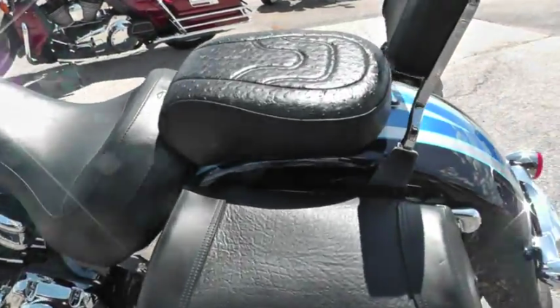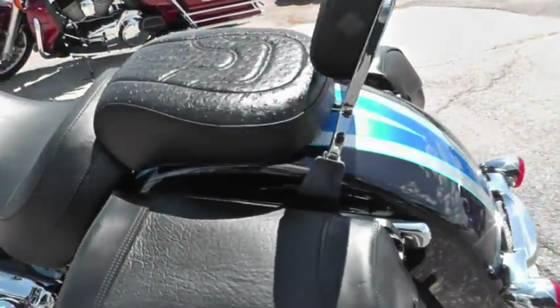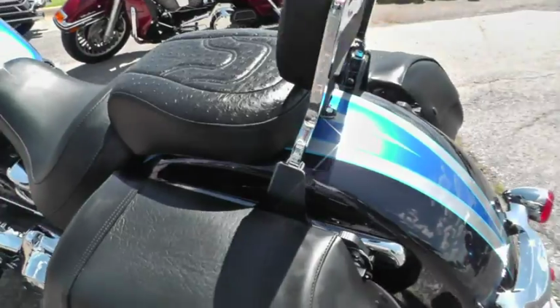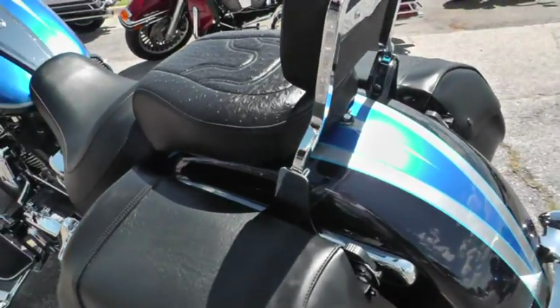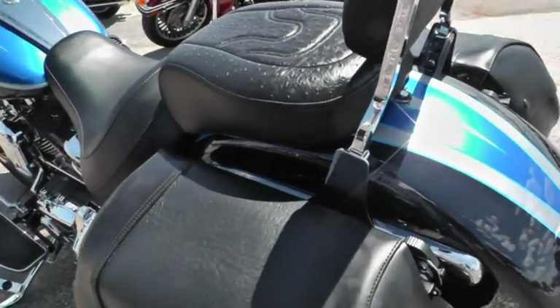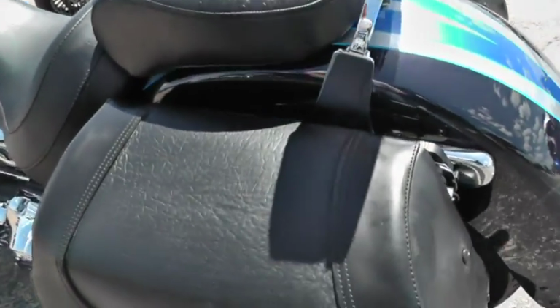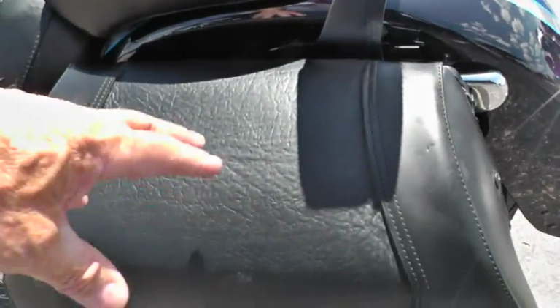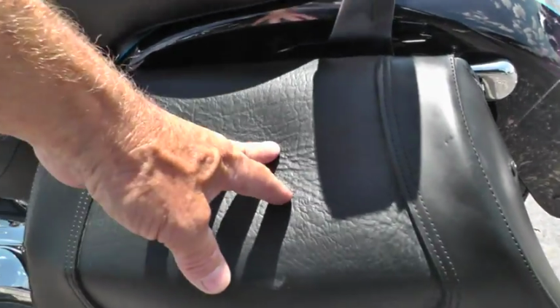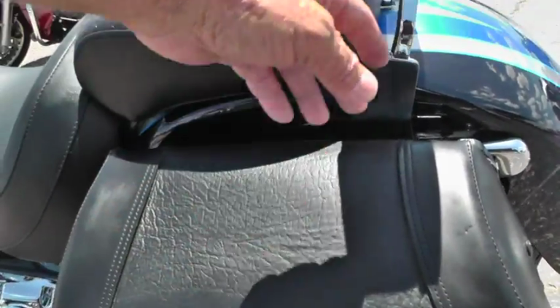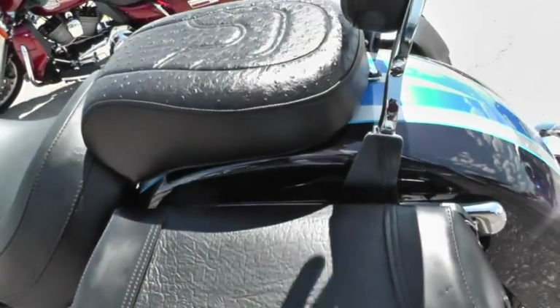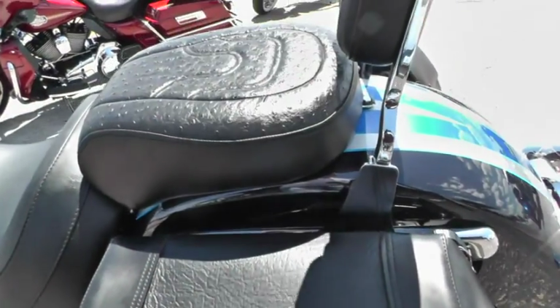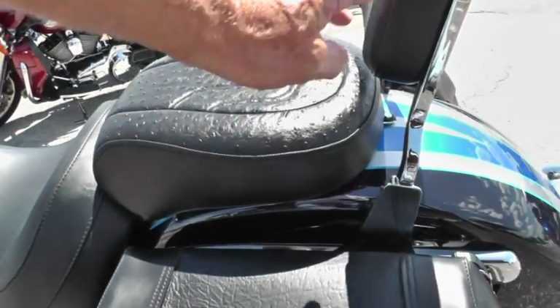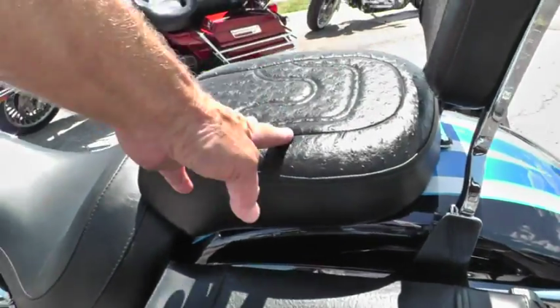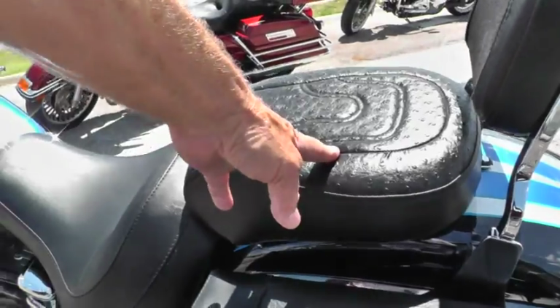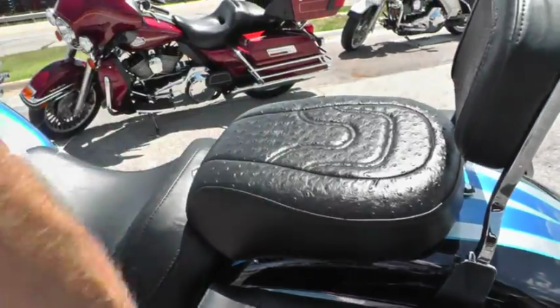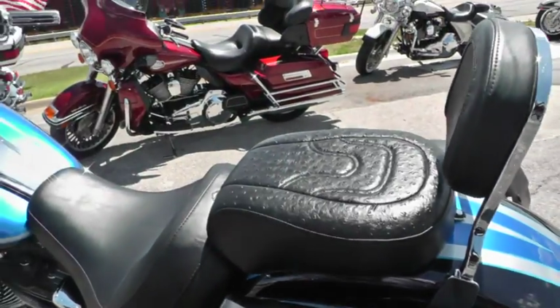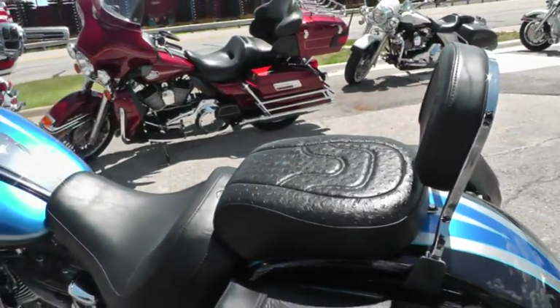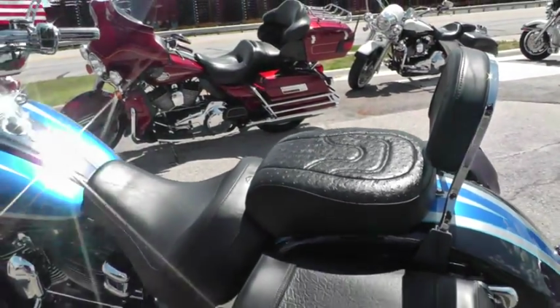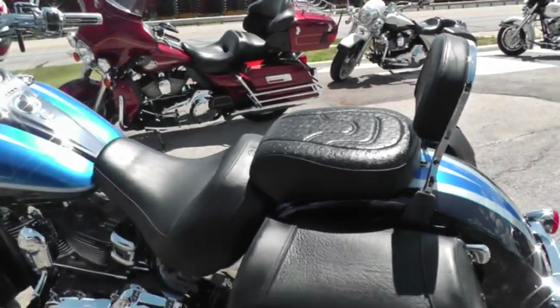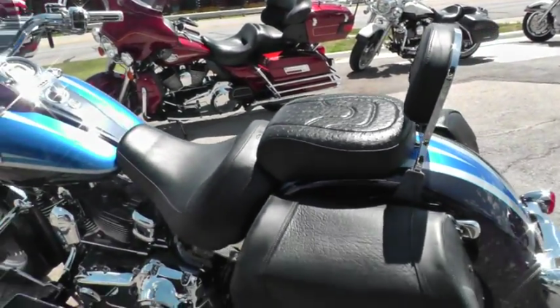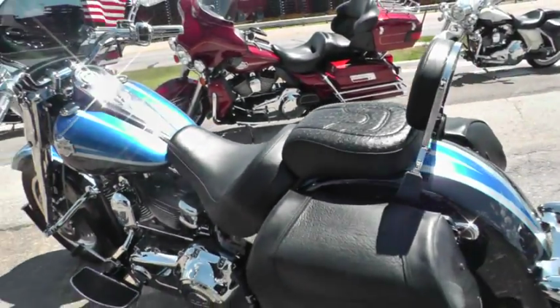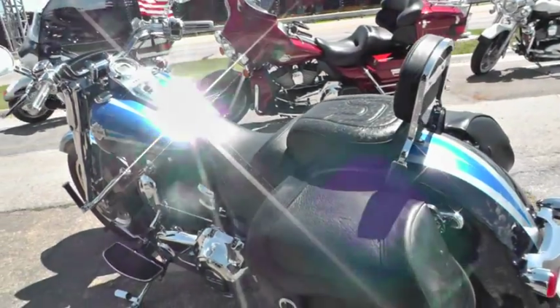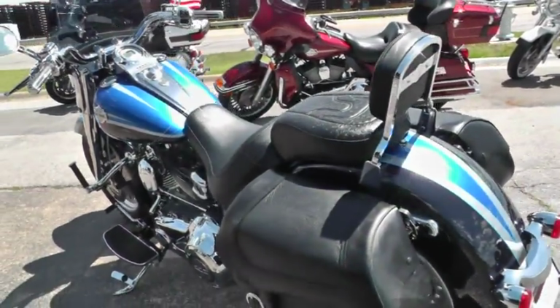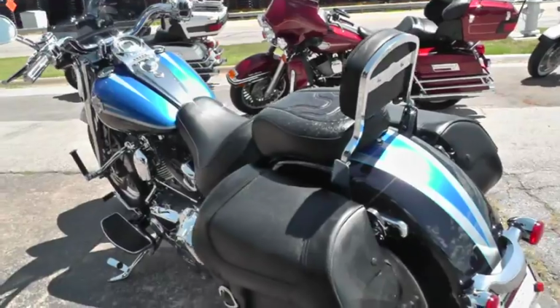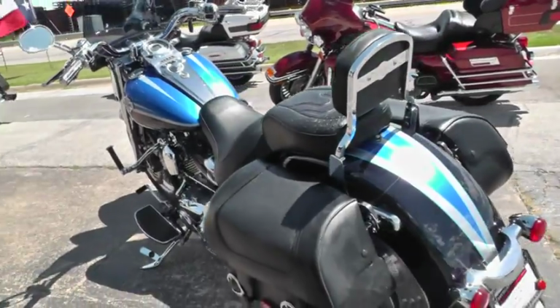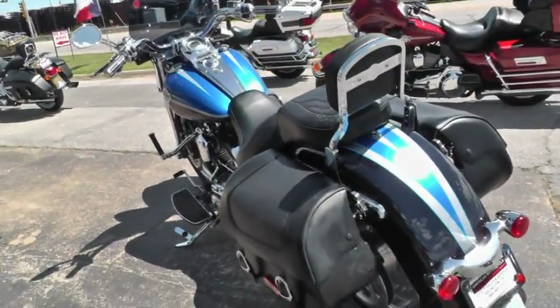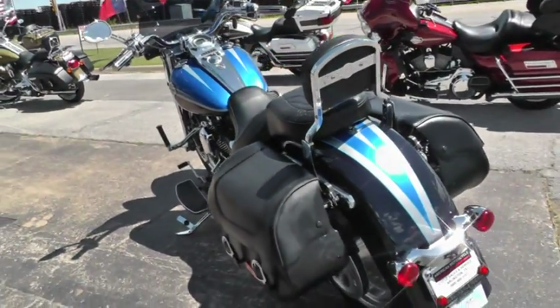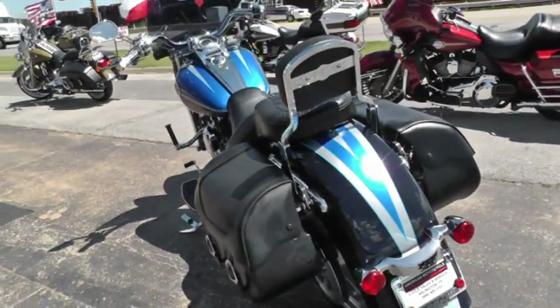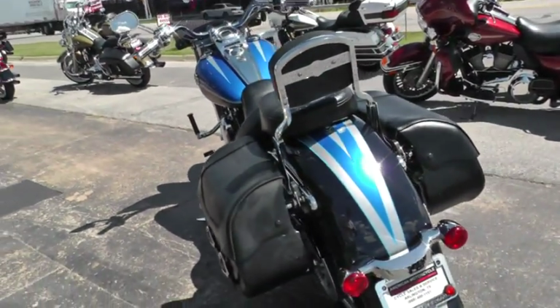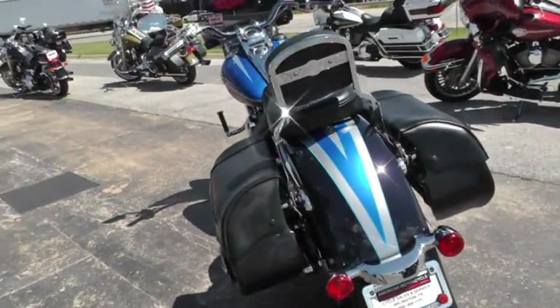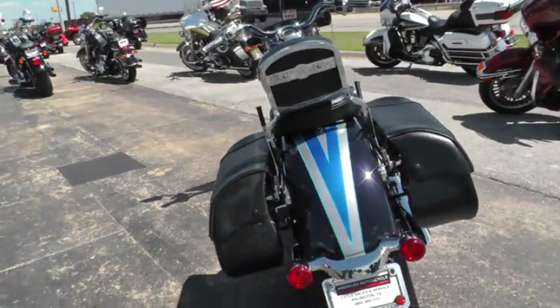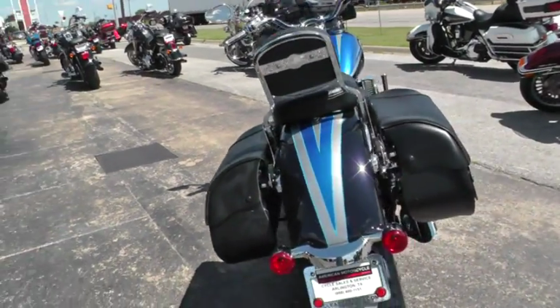This is called a convertible because these bags, the detachable backrests, and the passenger seat will pop right off. It just takes a minute to take that off, and it totally changes the look of the bike.